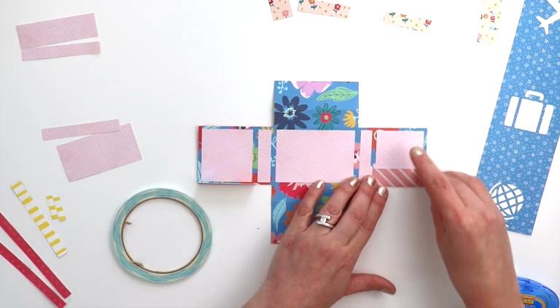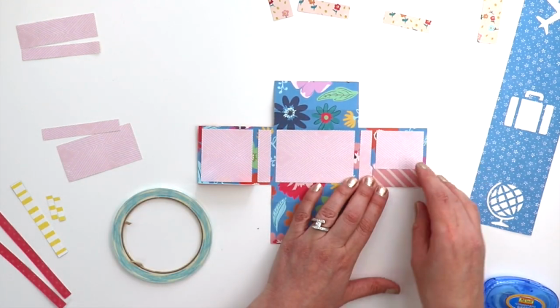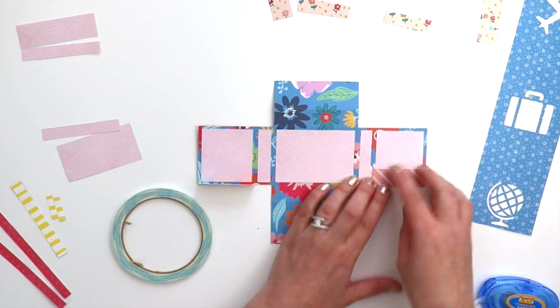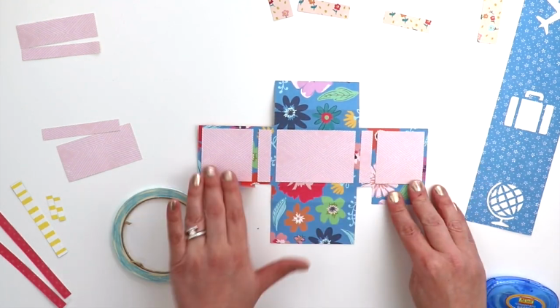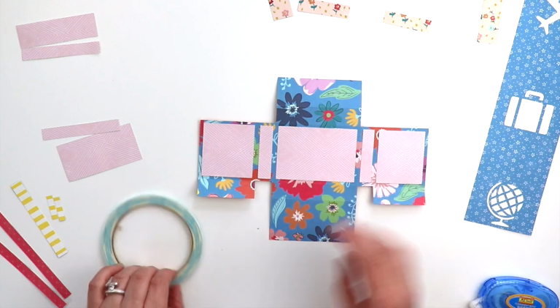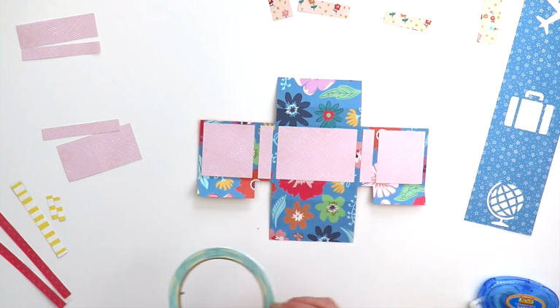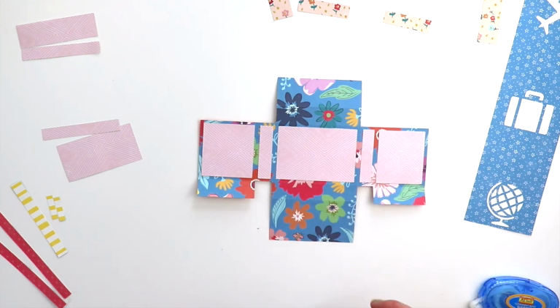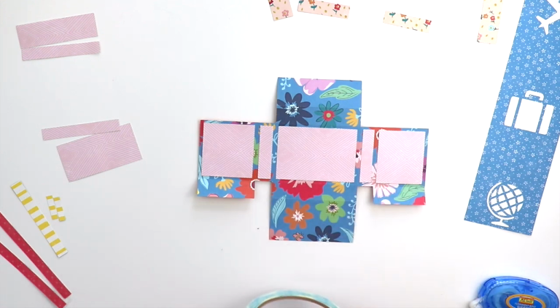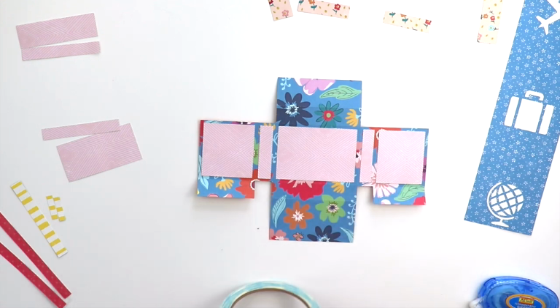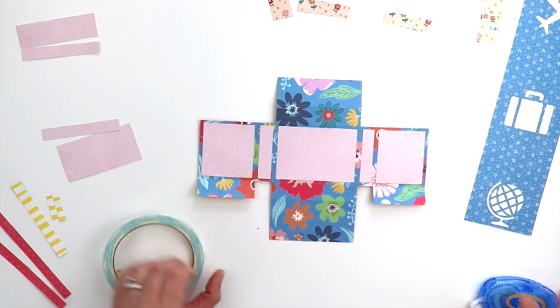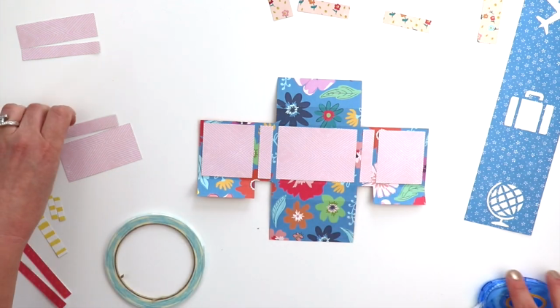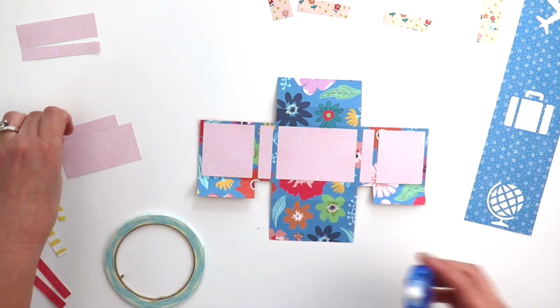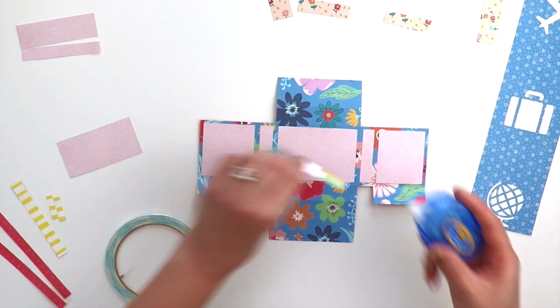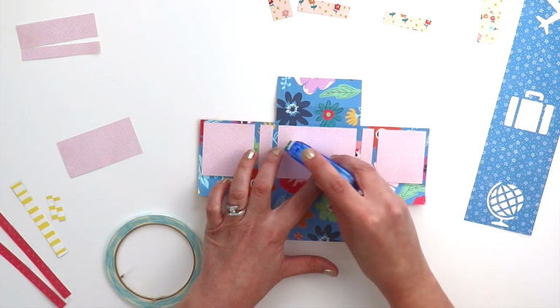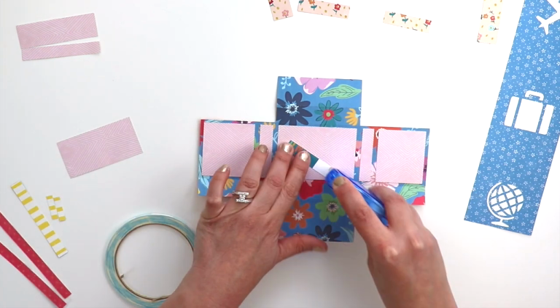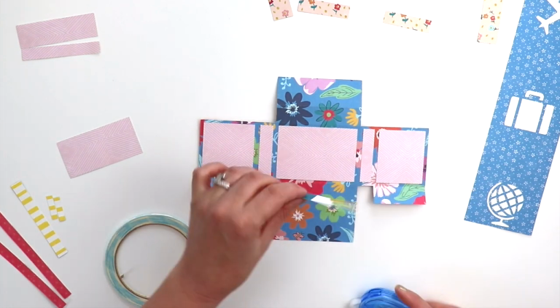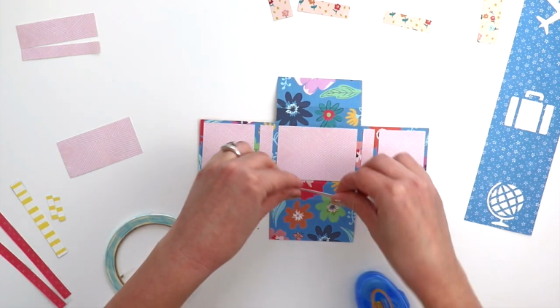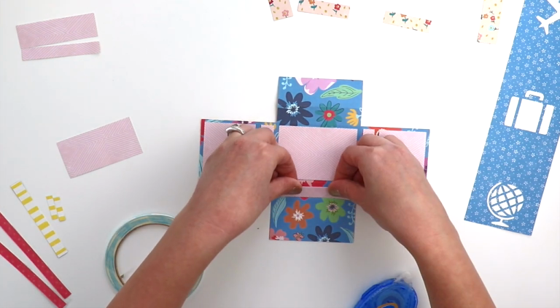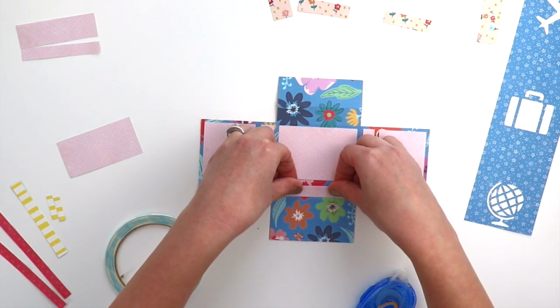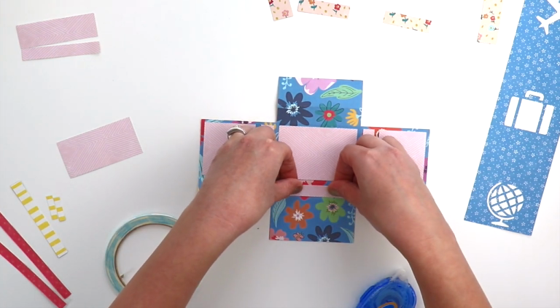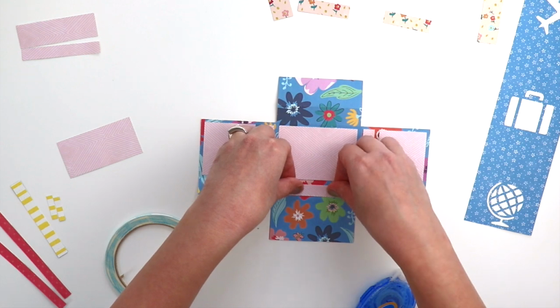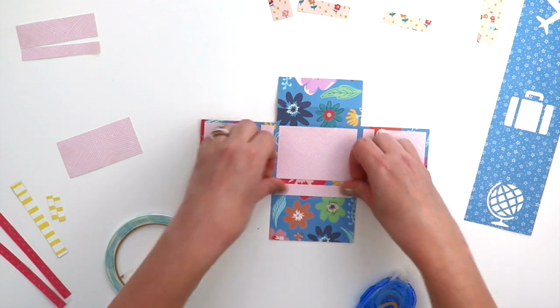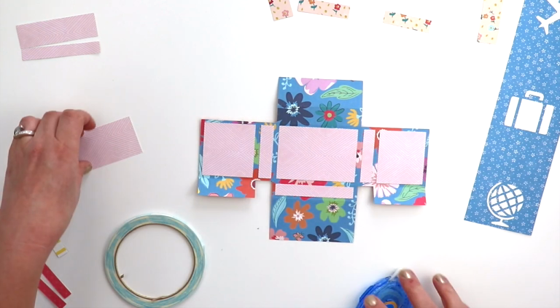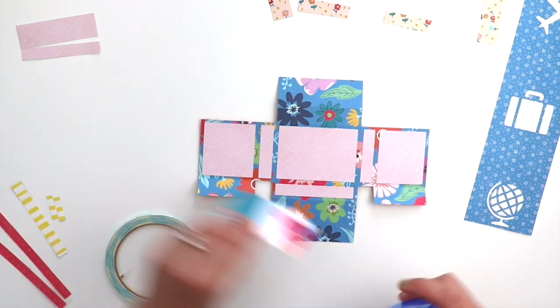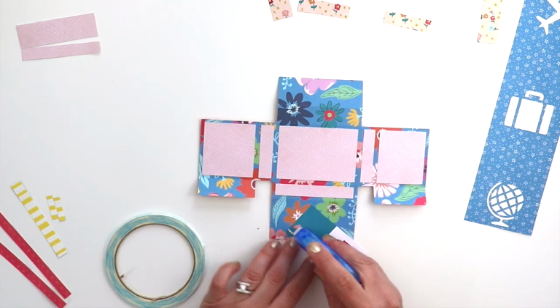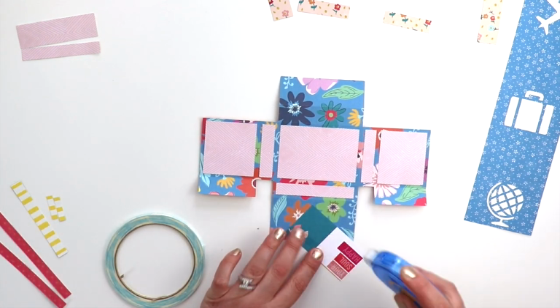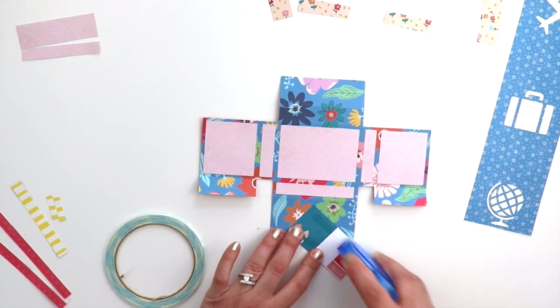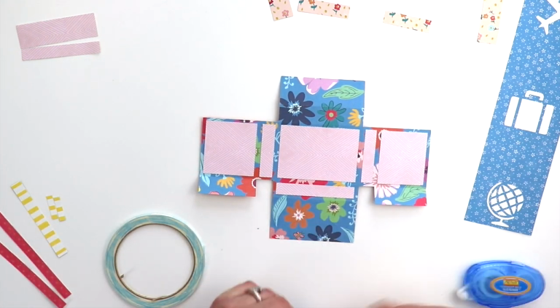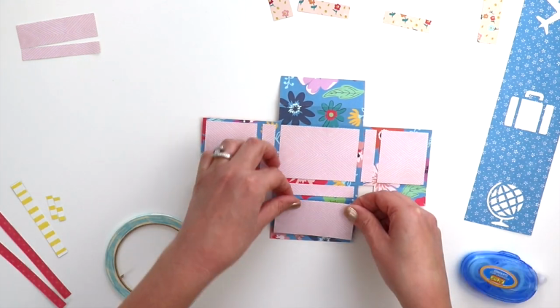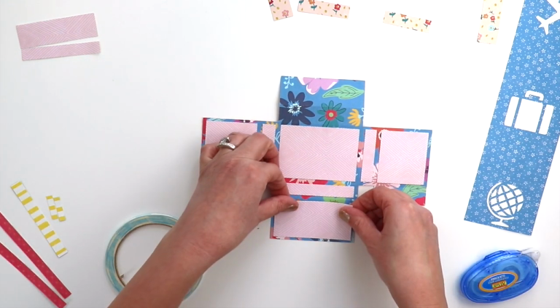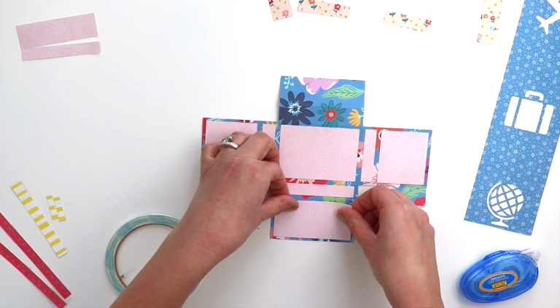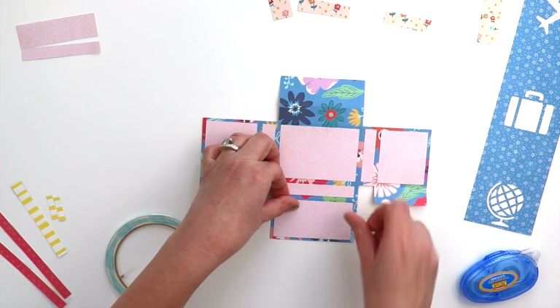These bottom flaps are going to fold up again to create pockets — great for storing extra pictures or notes, sentiments, things that you picked up along your travels.